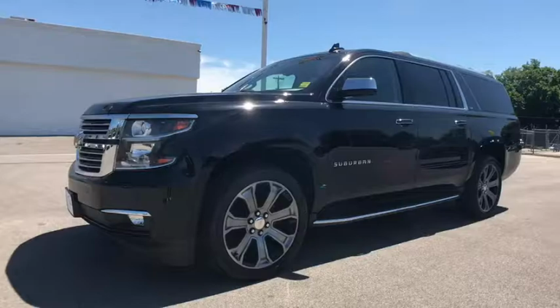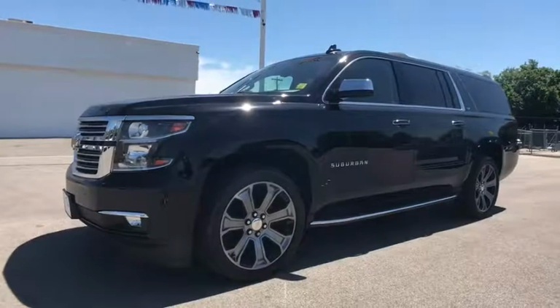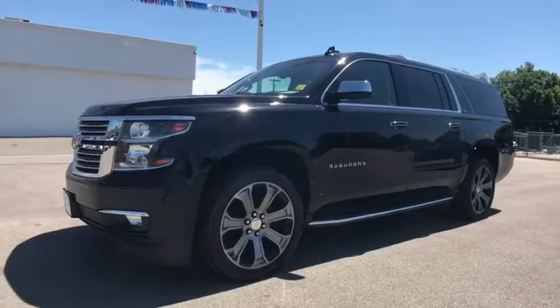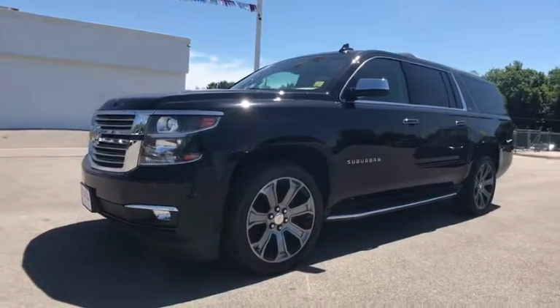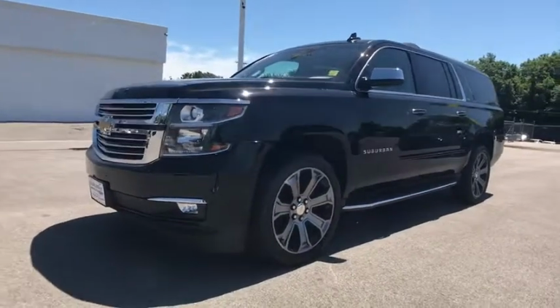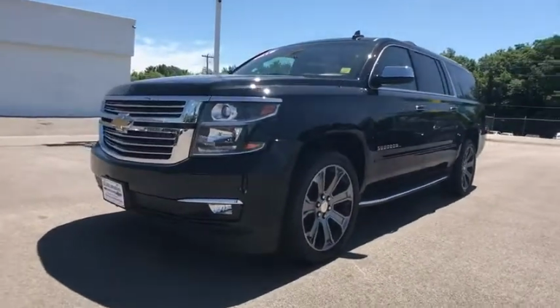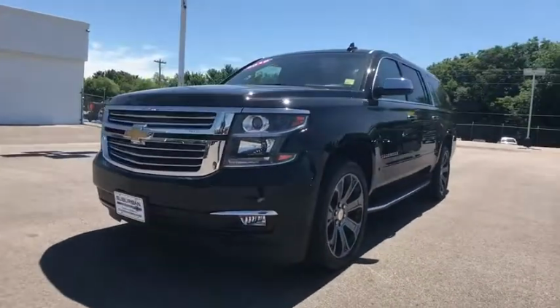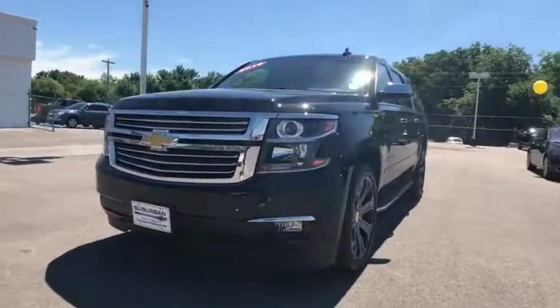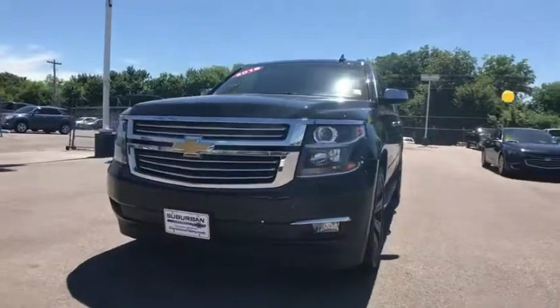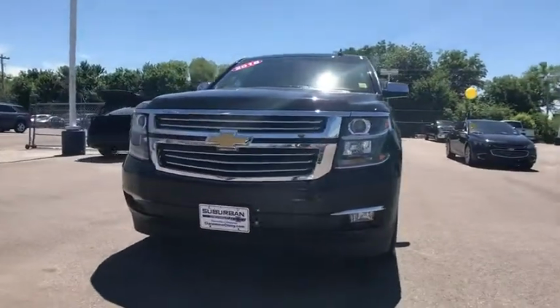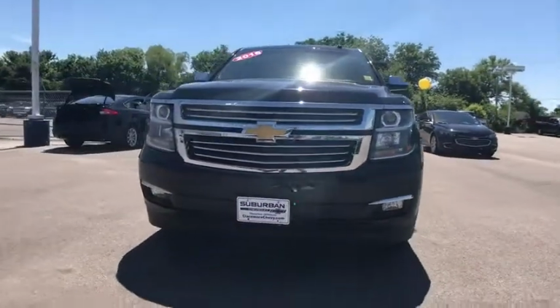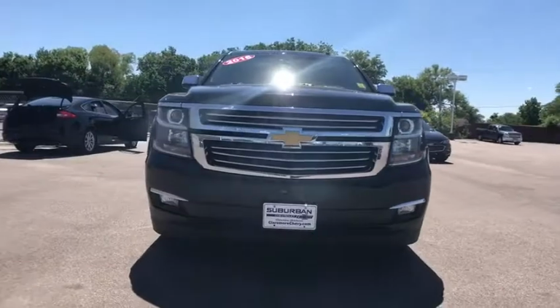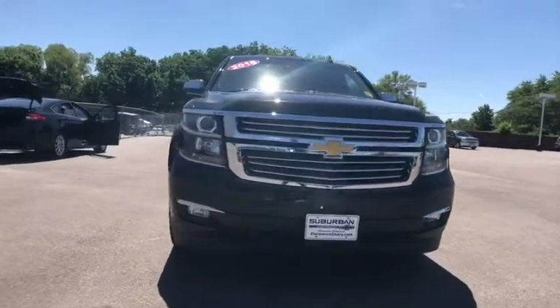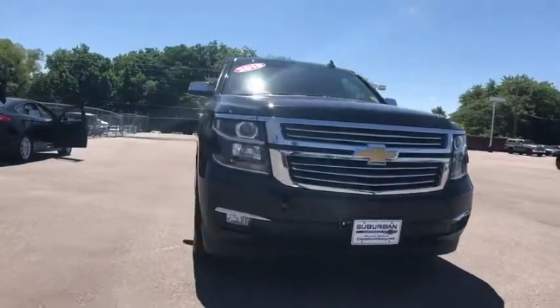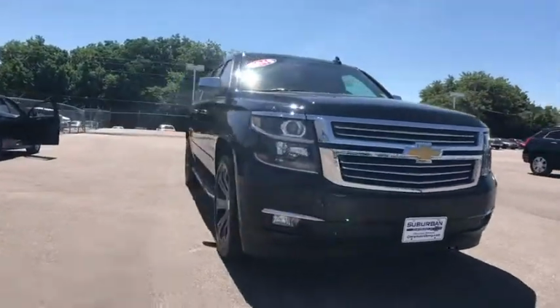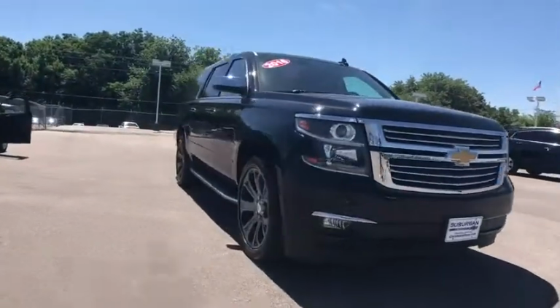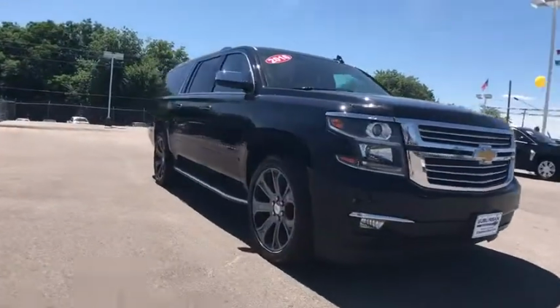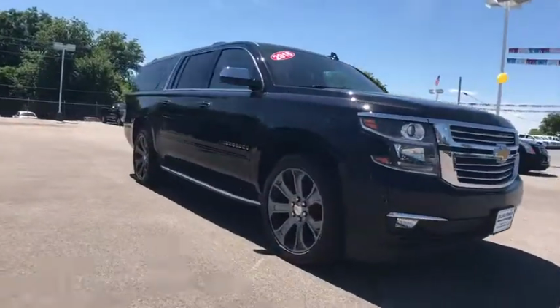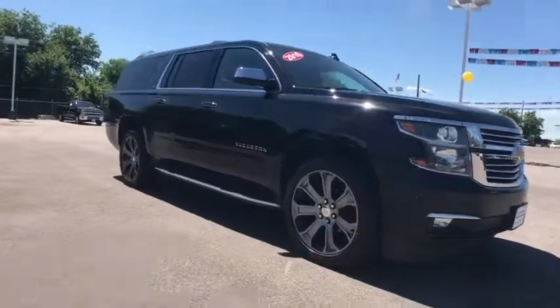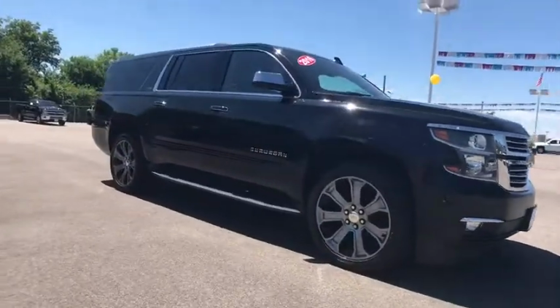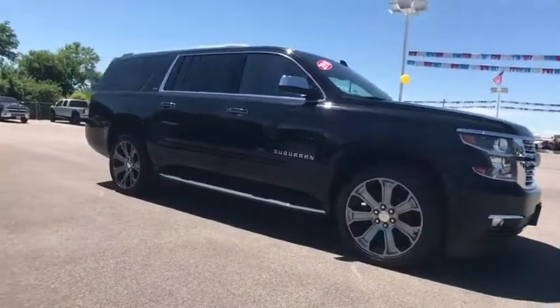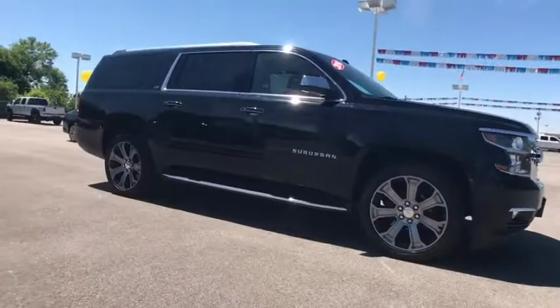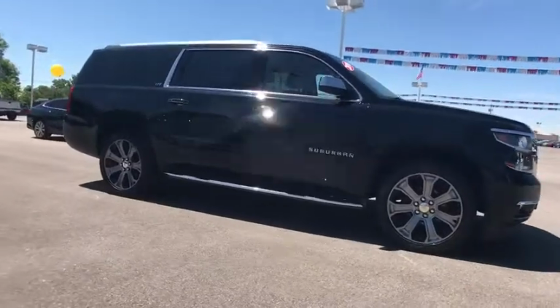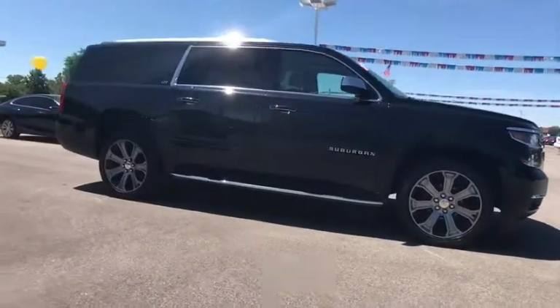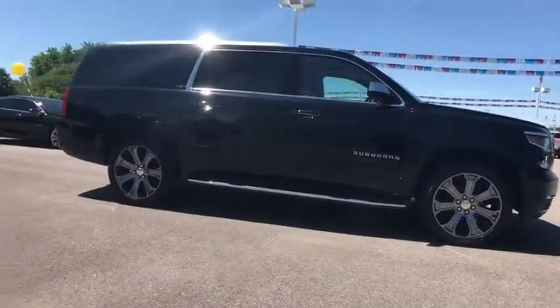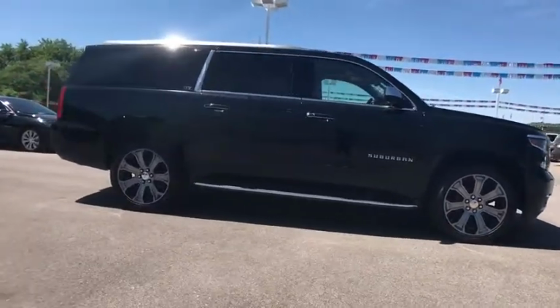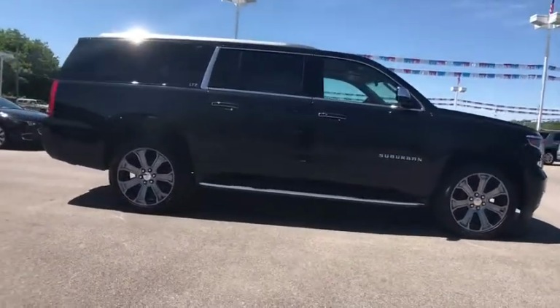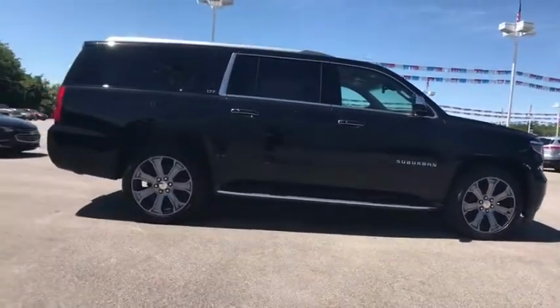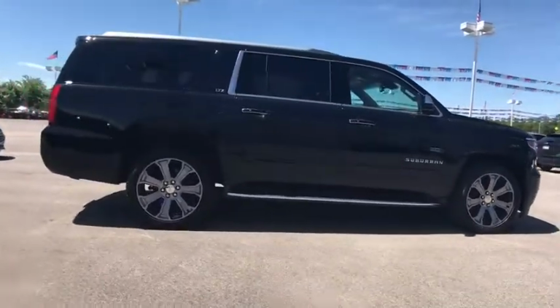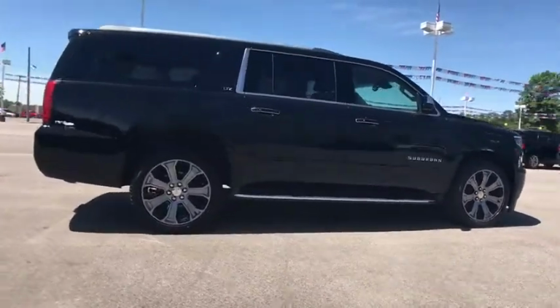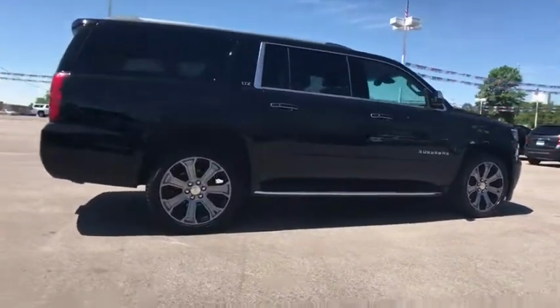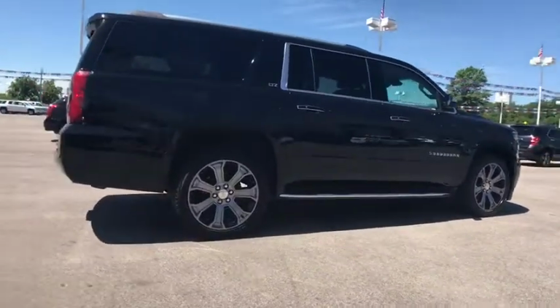2016 Chevrolet Suburban. The Suburban excels at towing heavy trailers, hauling loads of people and gear, and enduring hard use and rugged terrain. This vehicle has less than 65,000 miles. Here are some of this vehicle's great options.